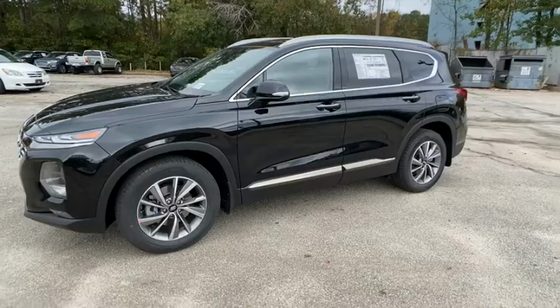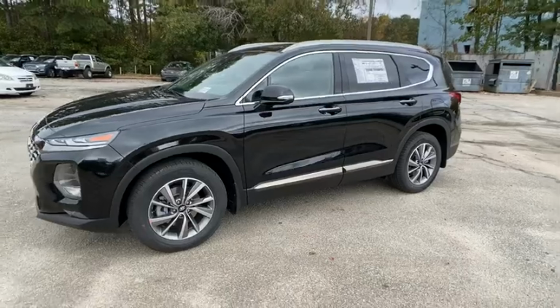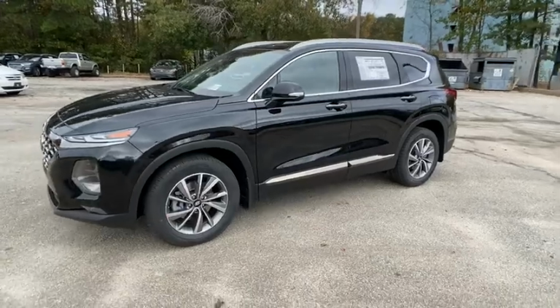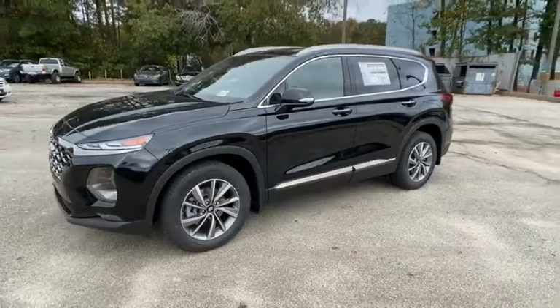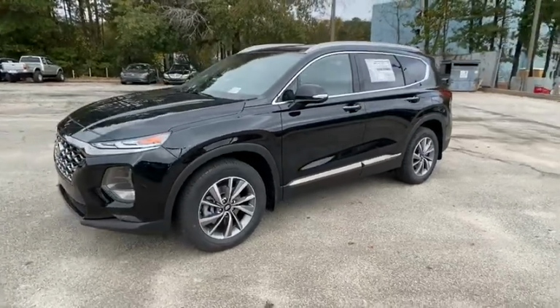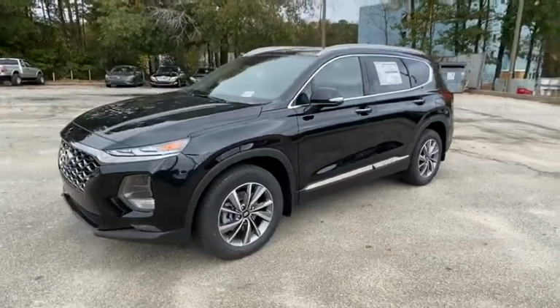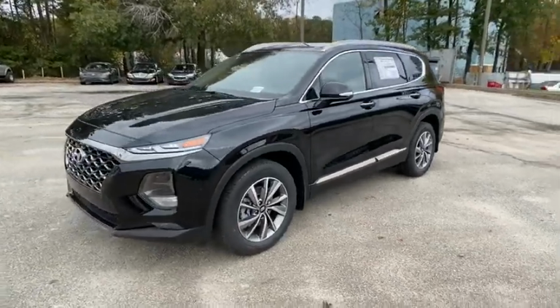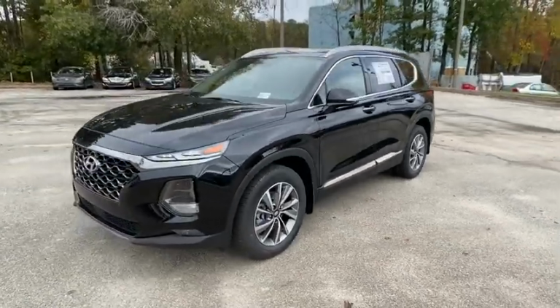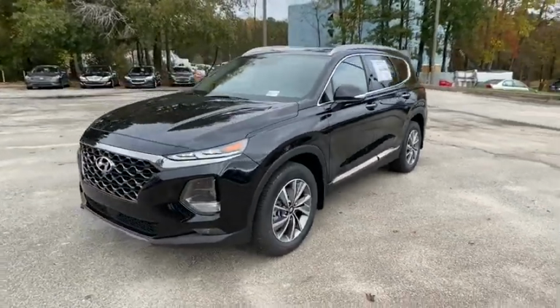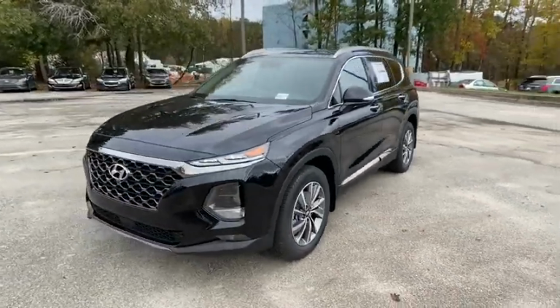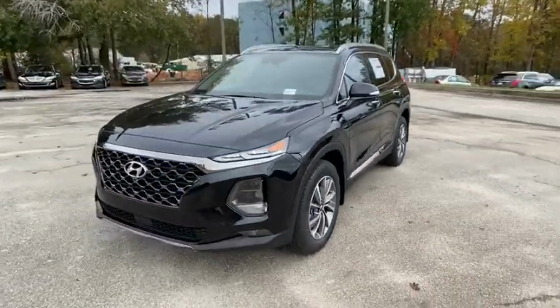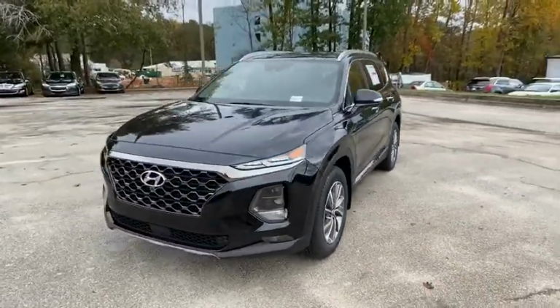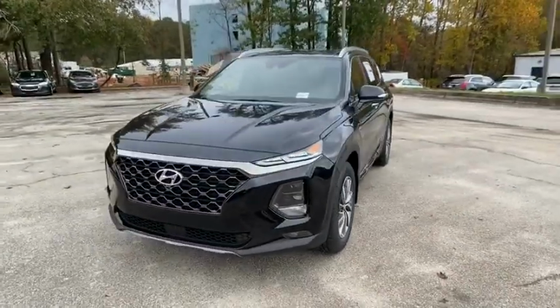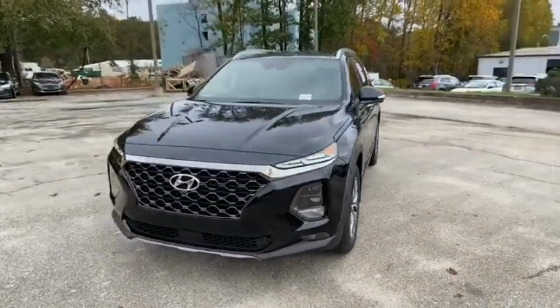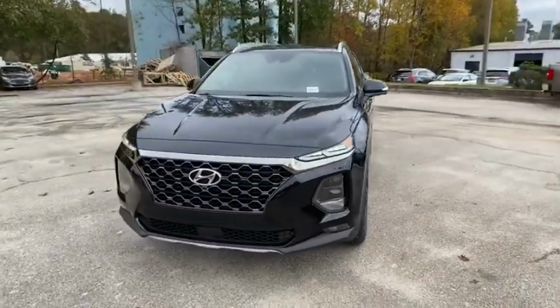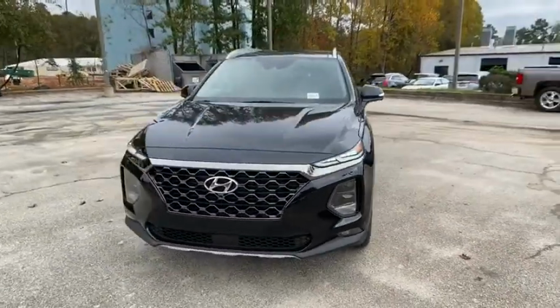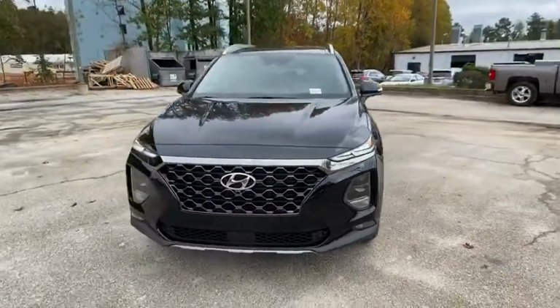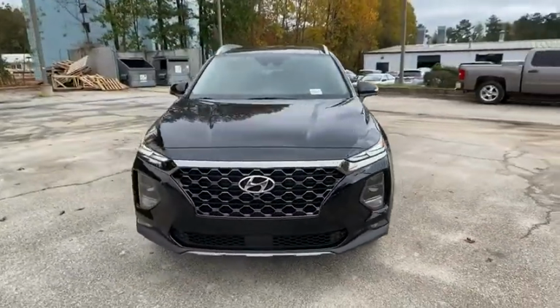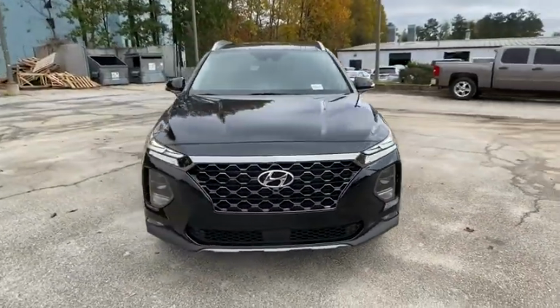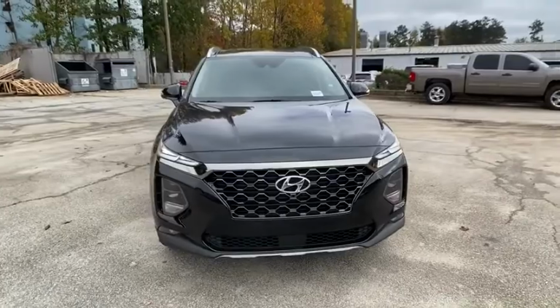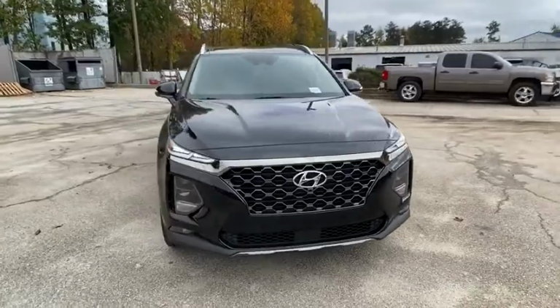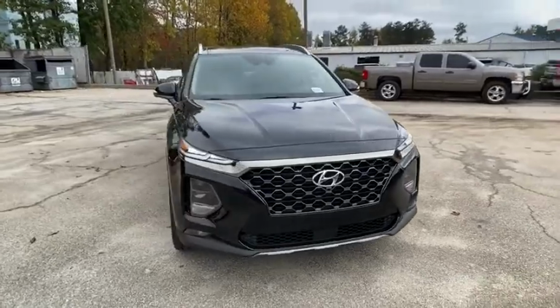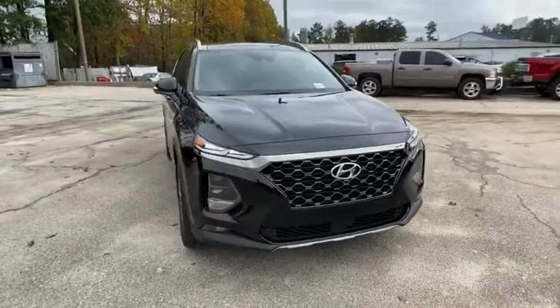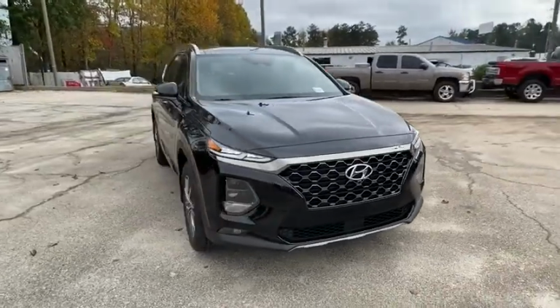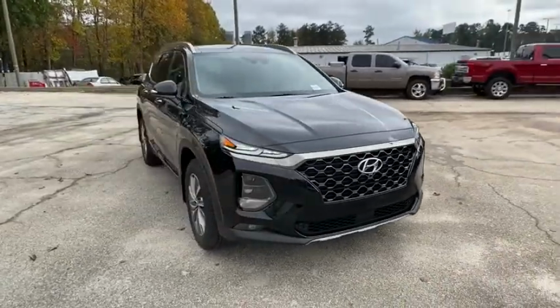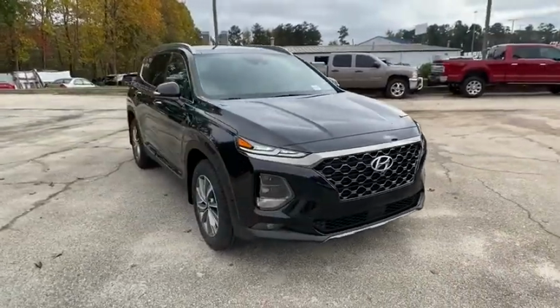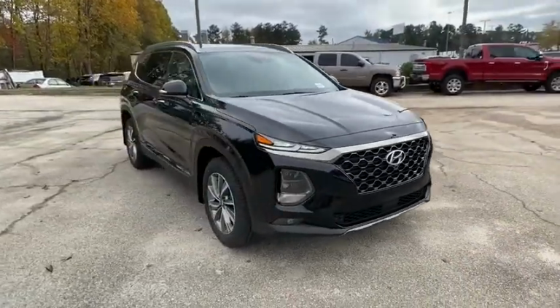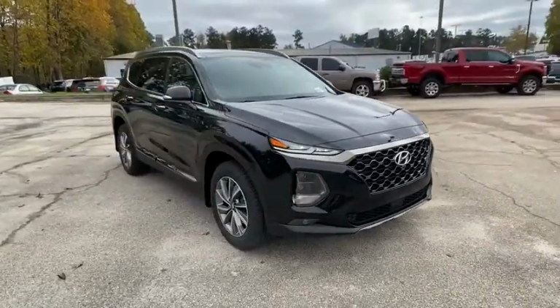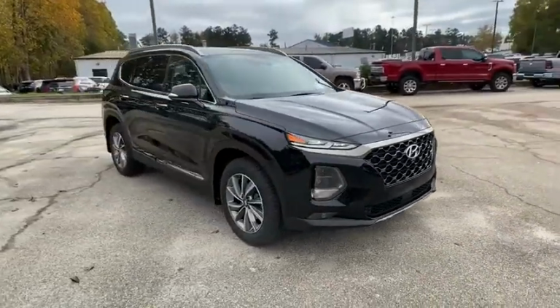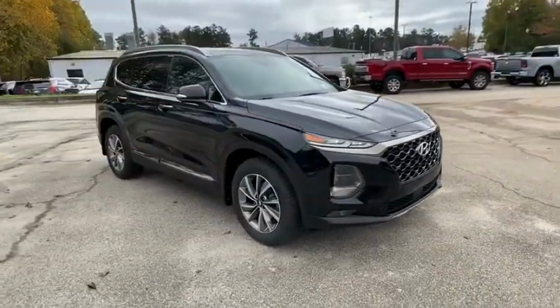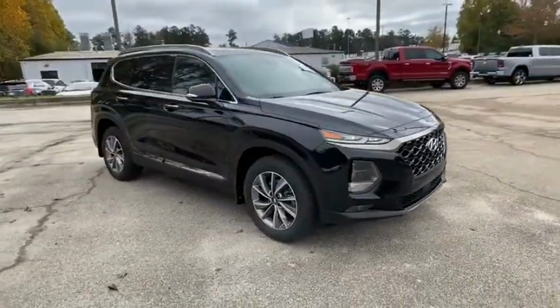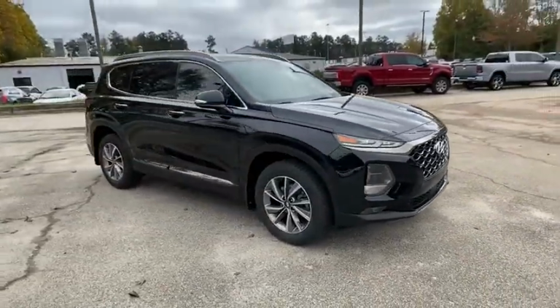You are going to love the 2020 Hyundai Santa Fe. Style, quality, performance, value. Need we say more?